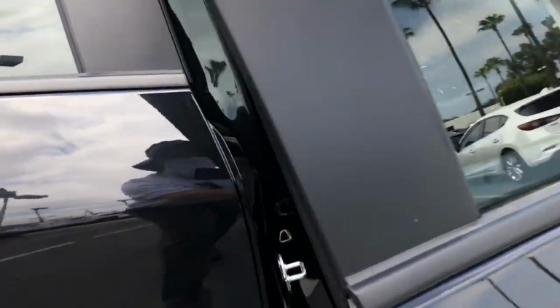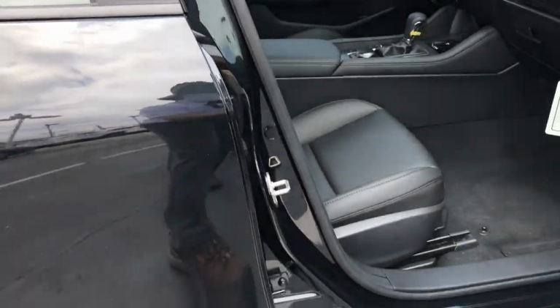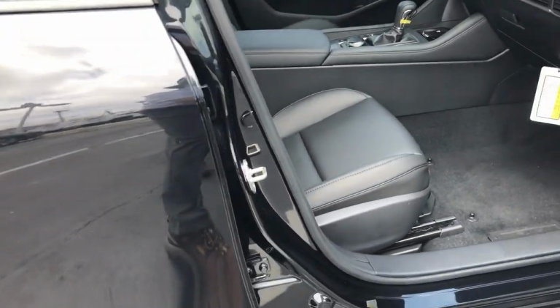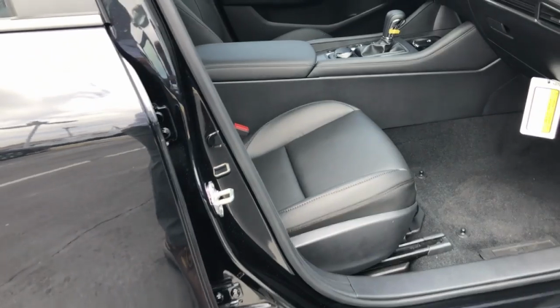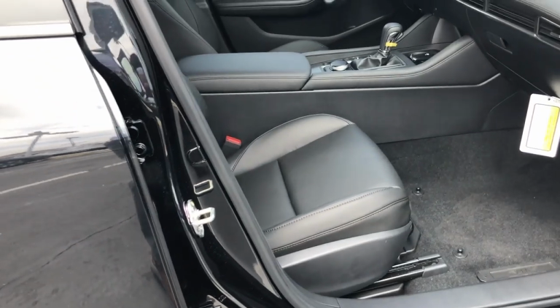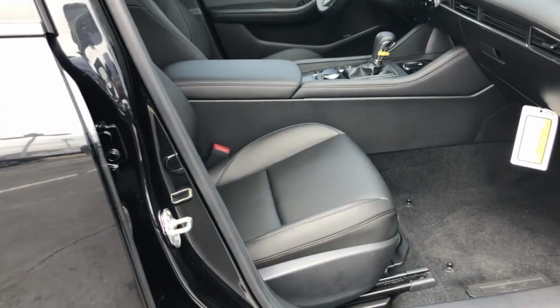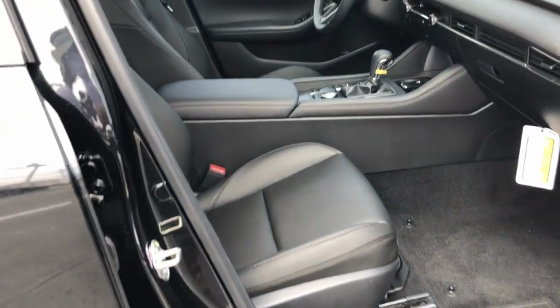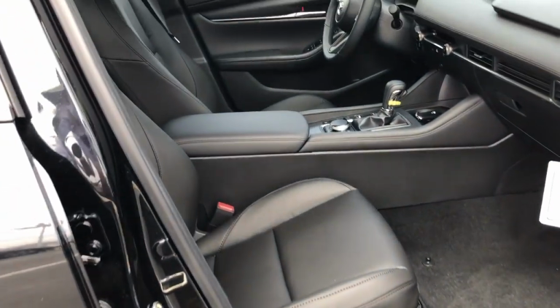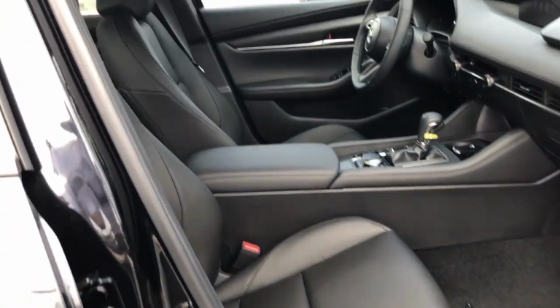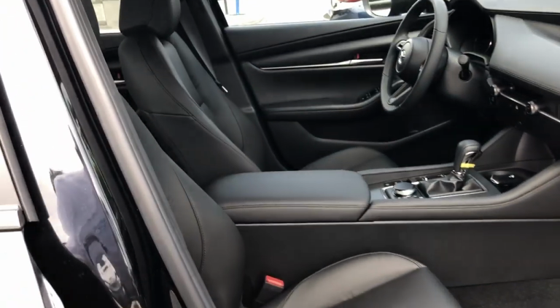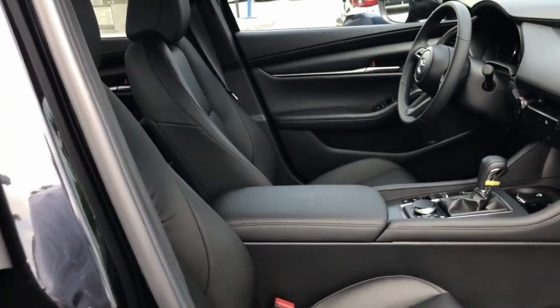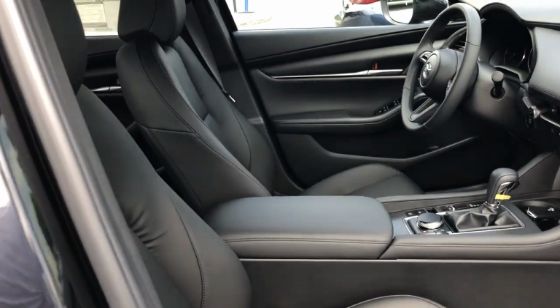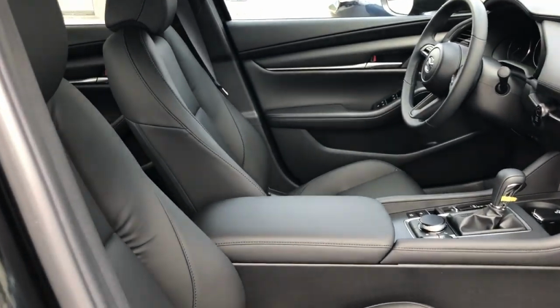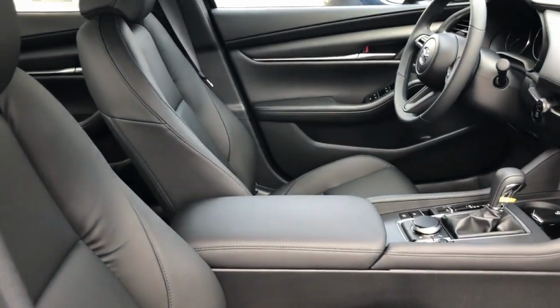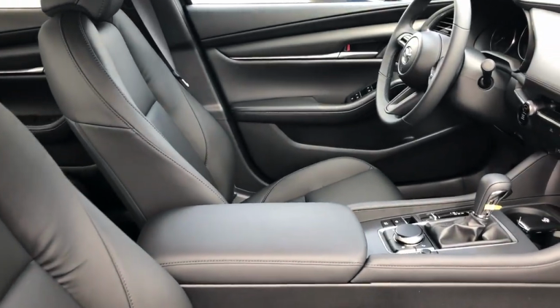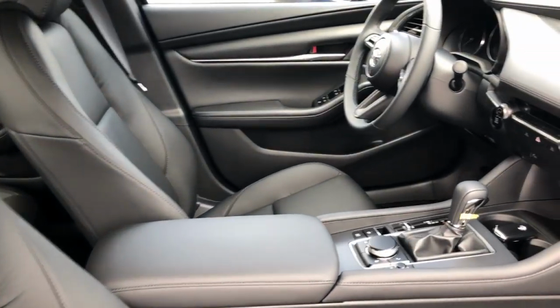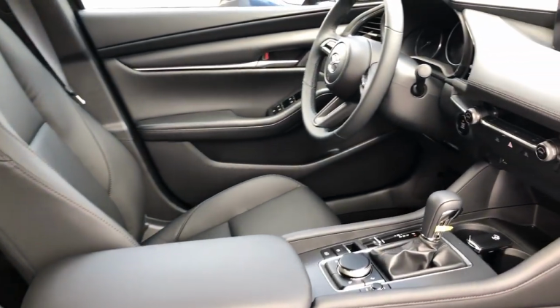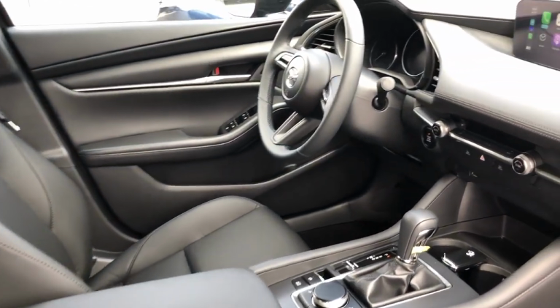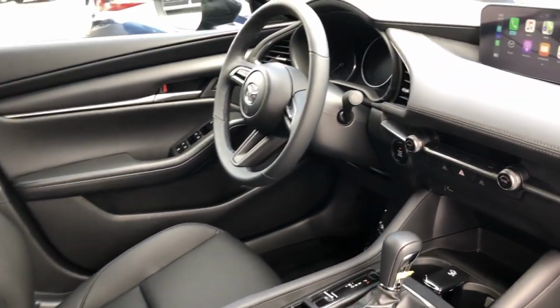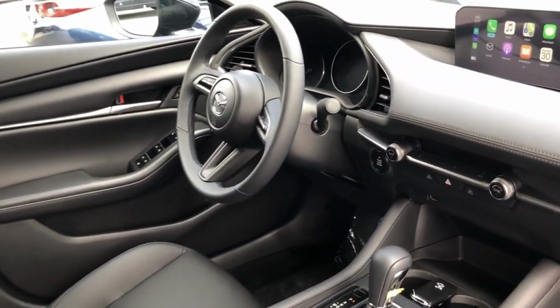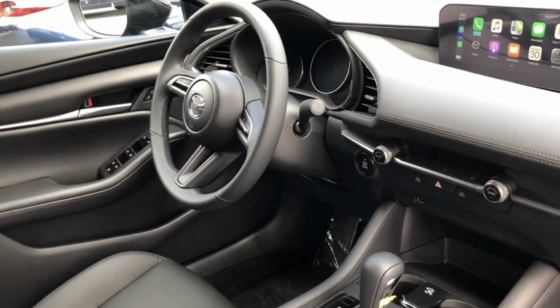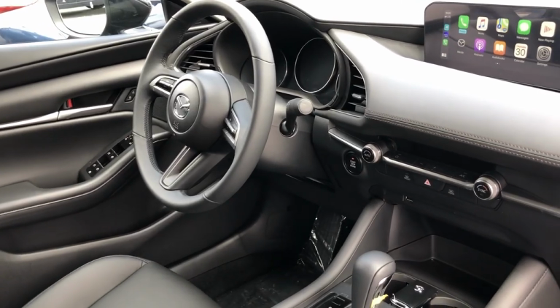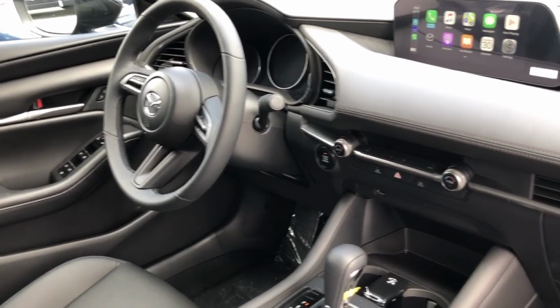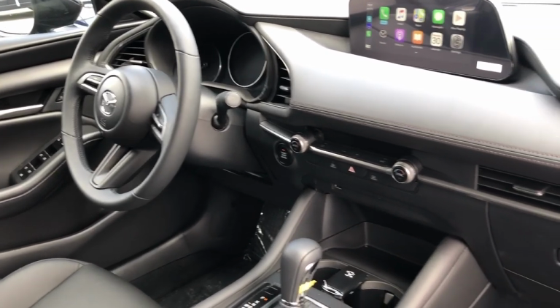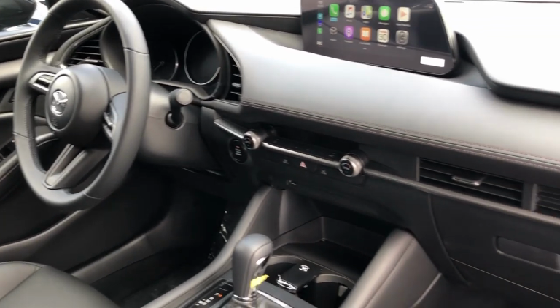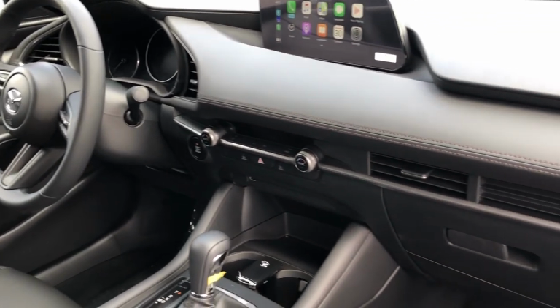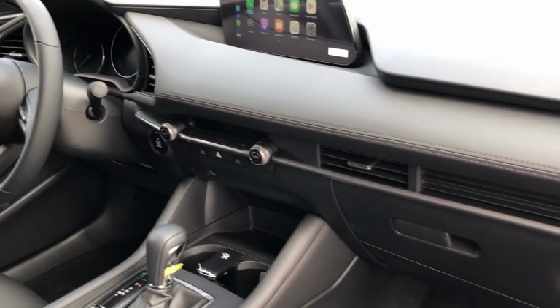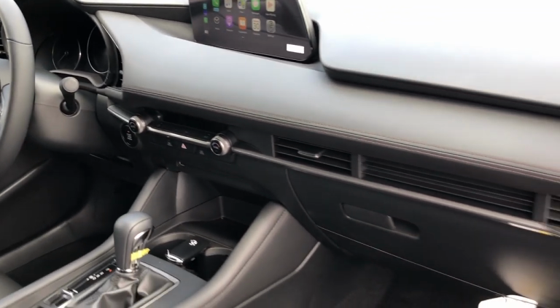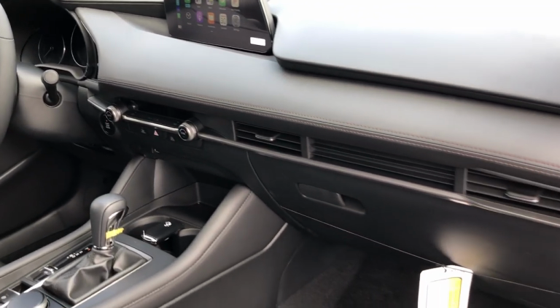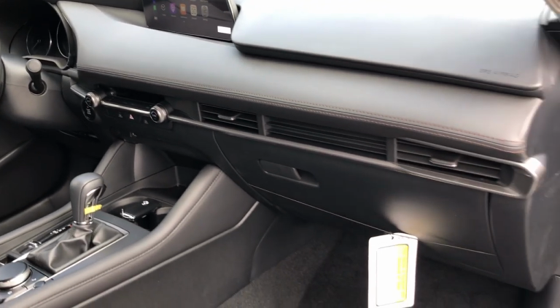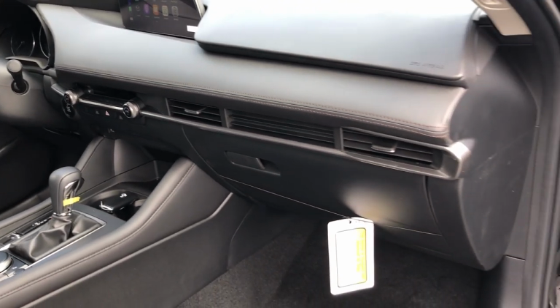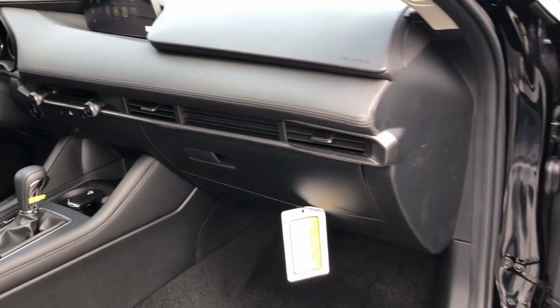Inside you find leather seating, standard CarPlay and Android Auto, and premium materials throughout the cabin.